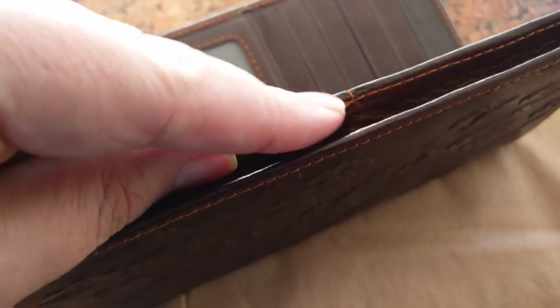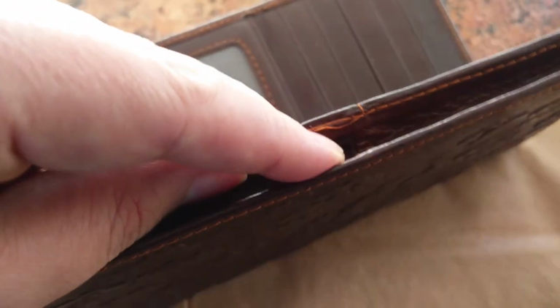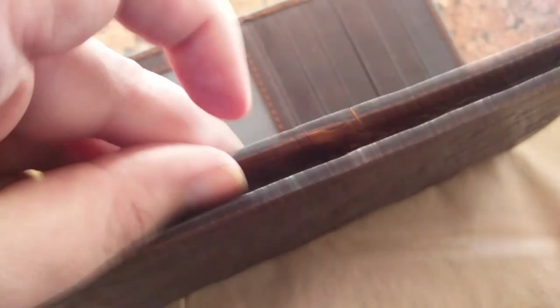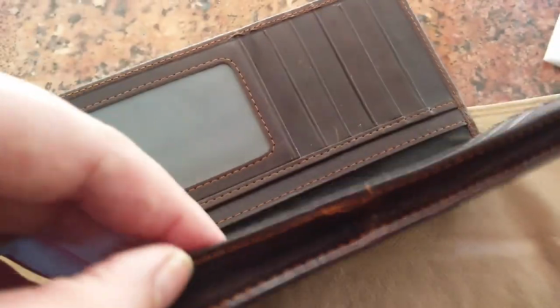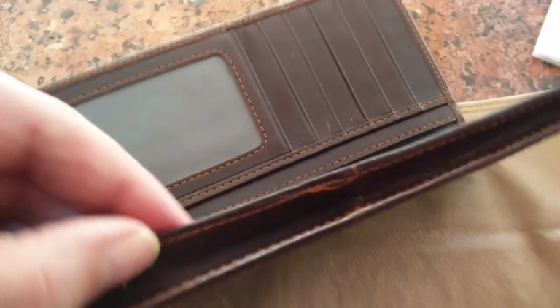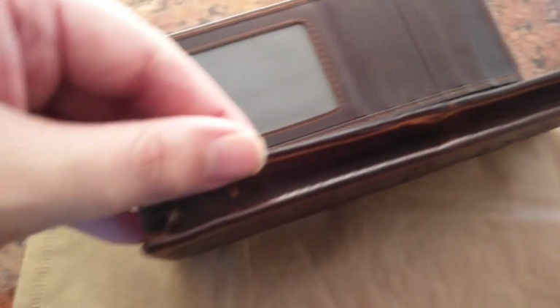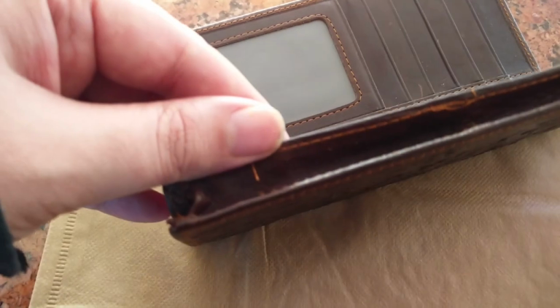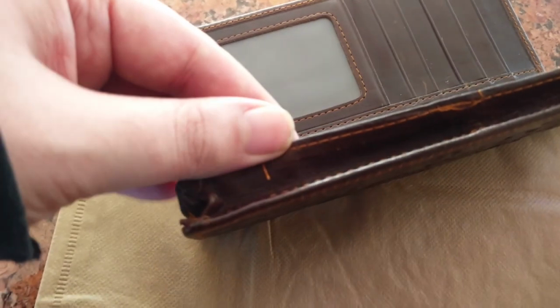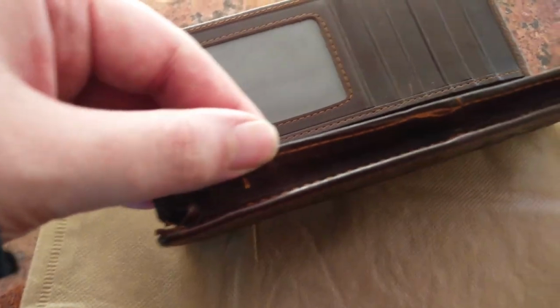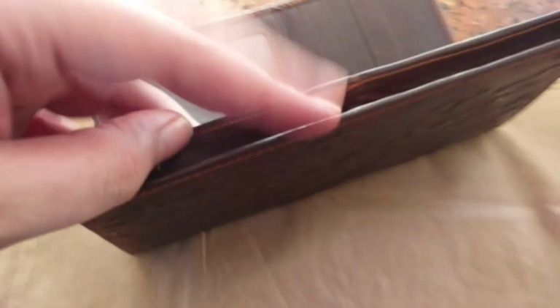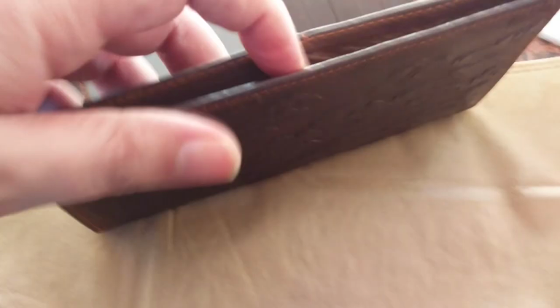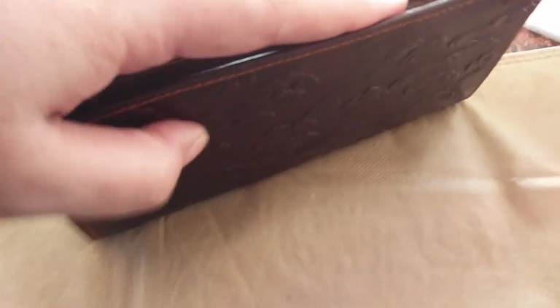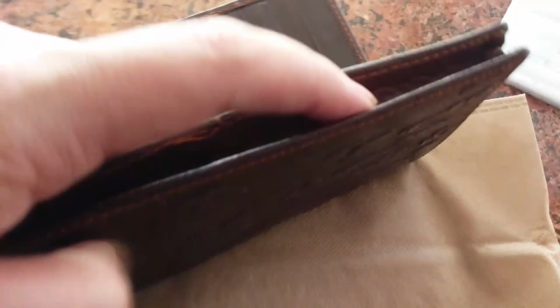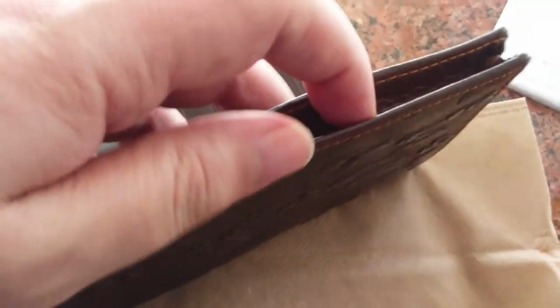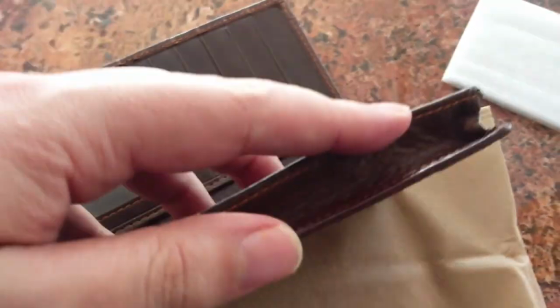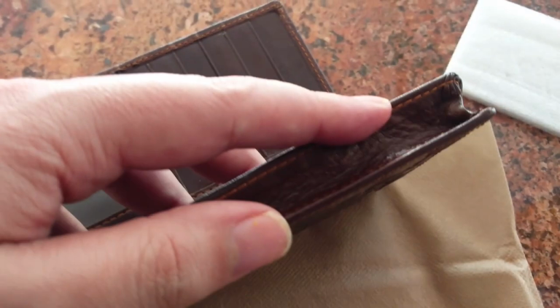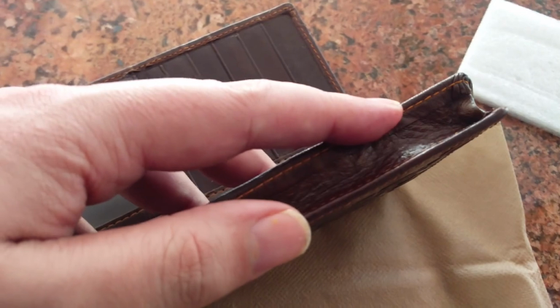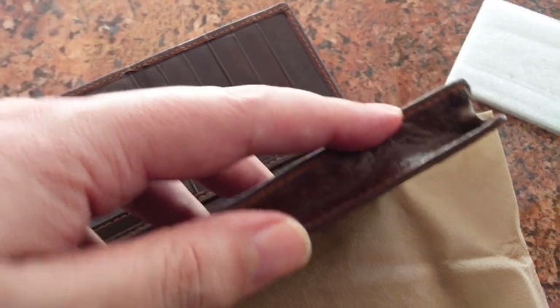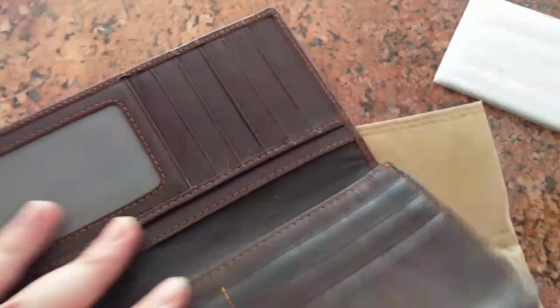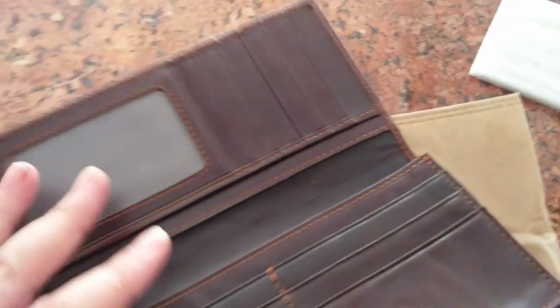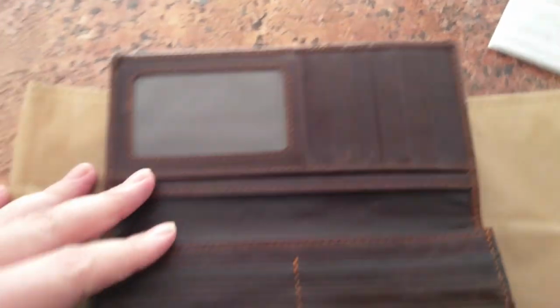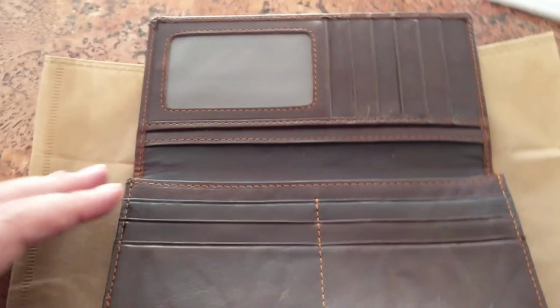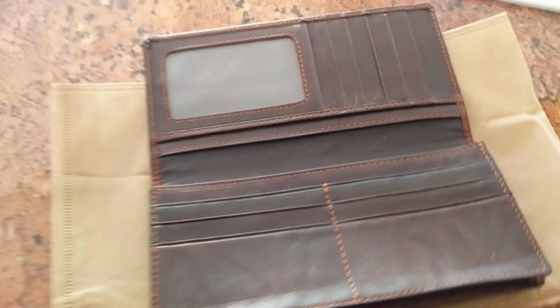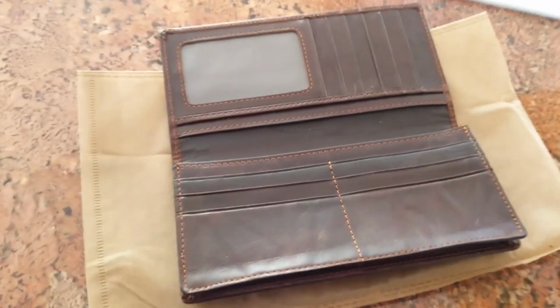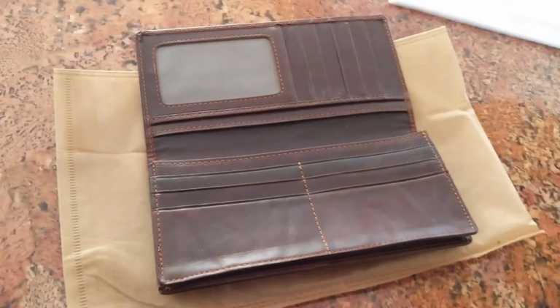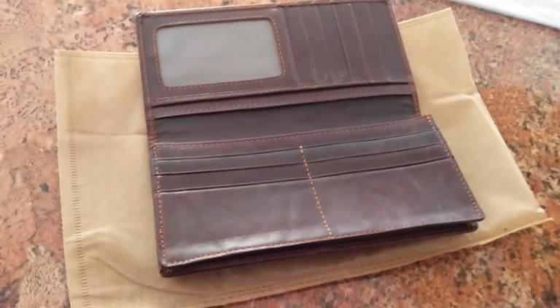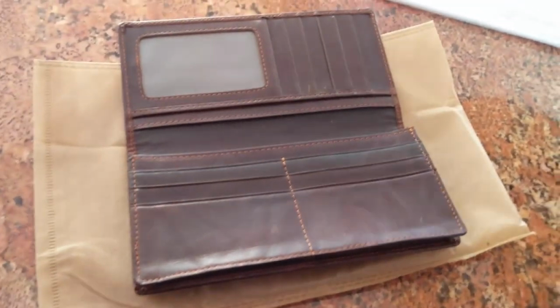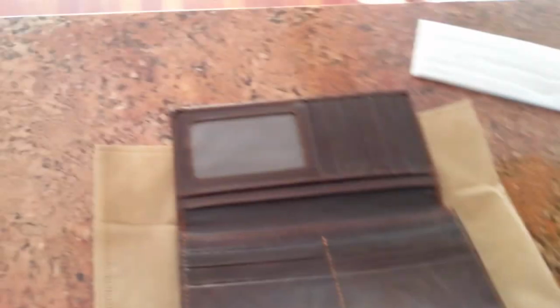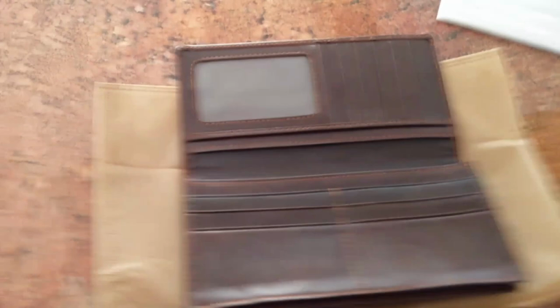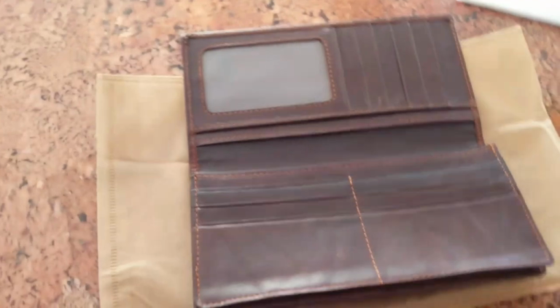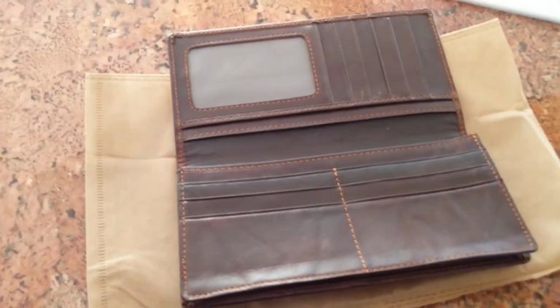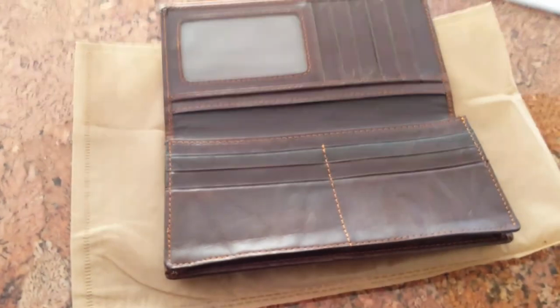Small flaws, nothing unexpected for the price. I will update with the durability as long as it lasts.